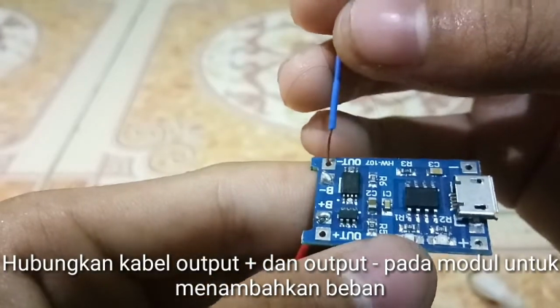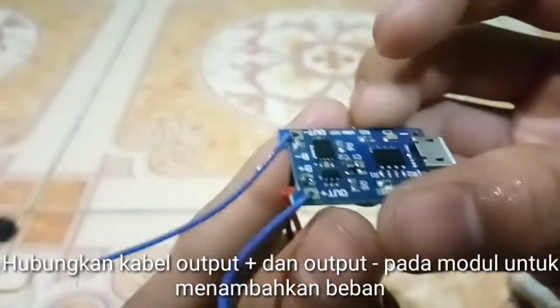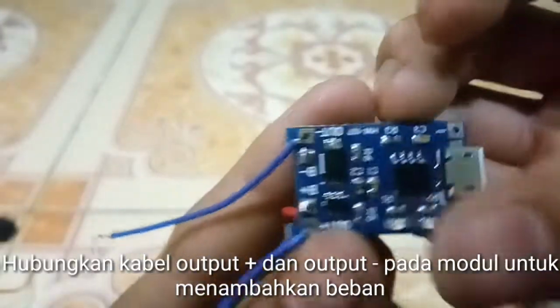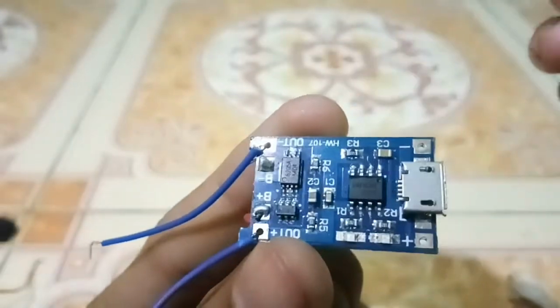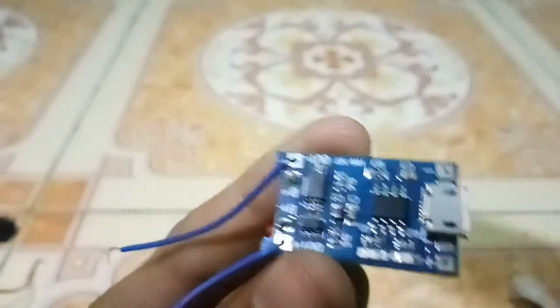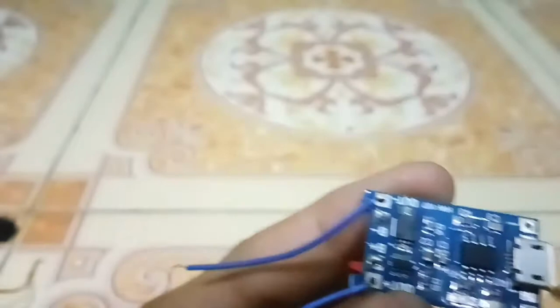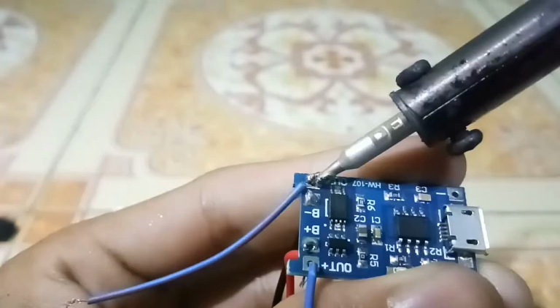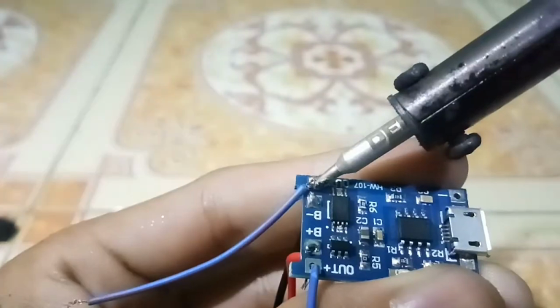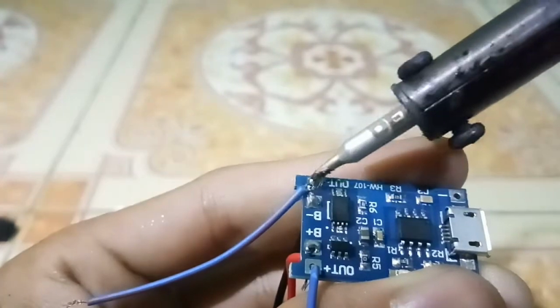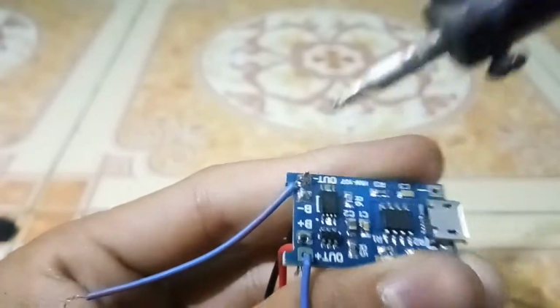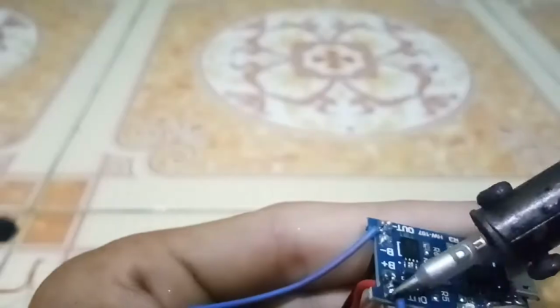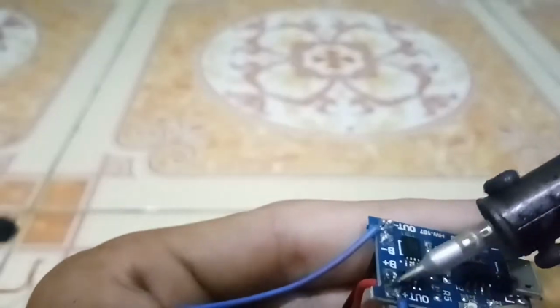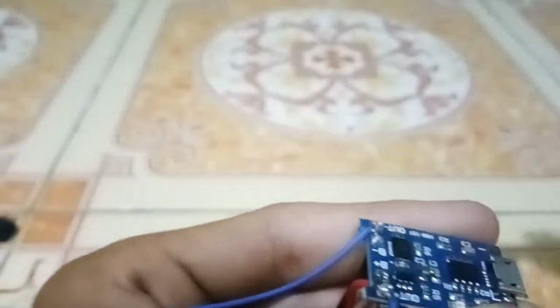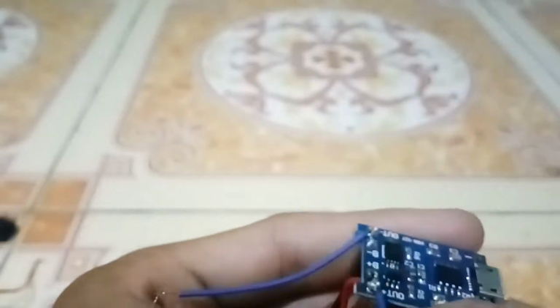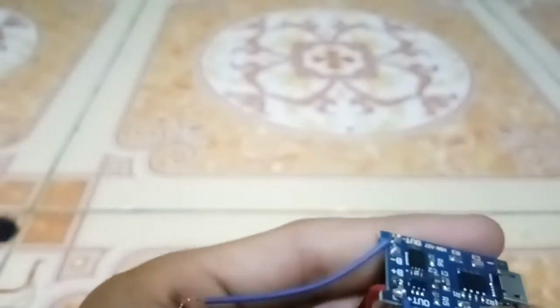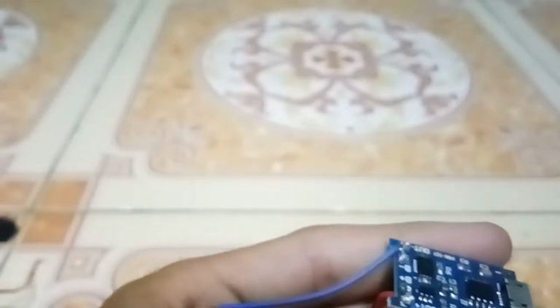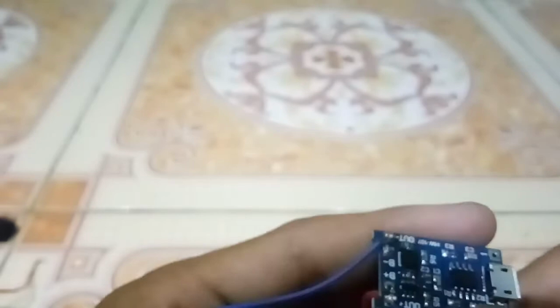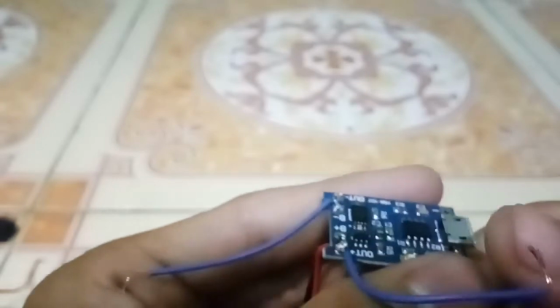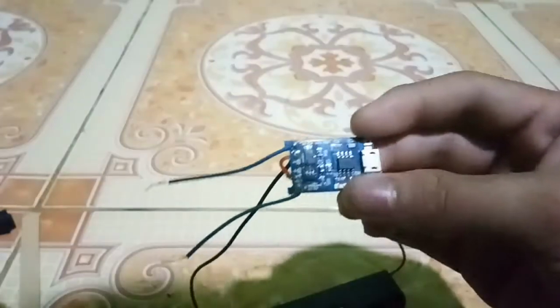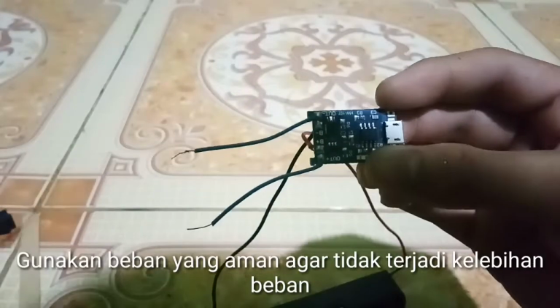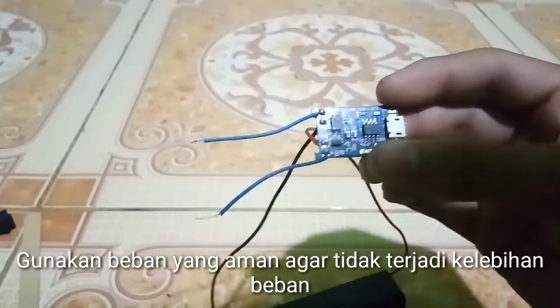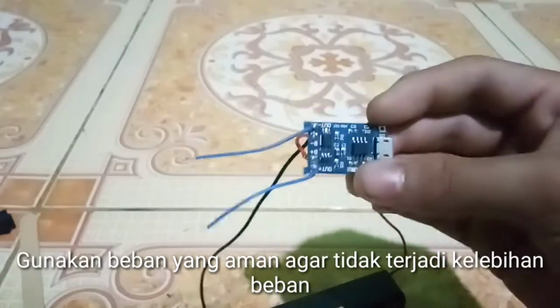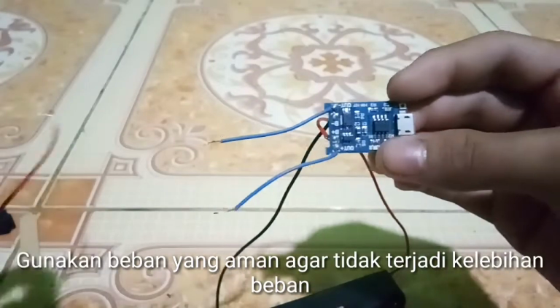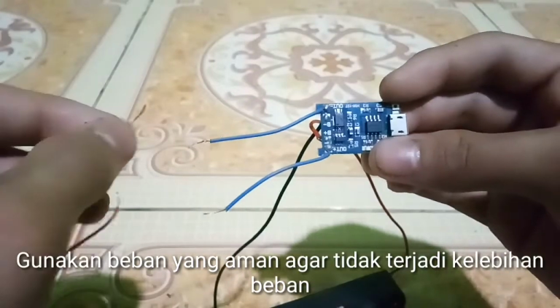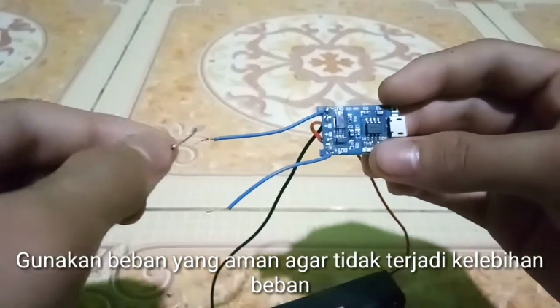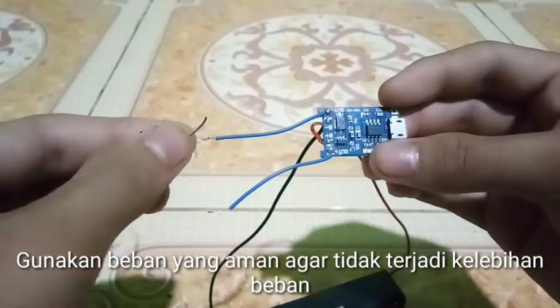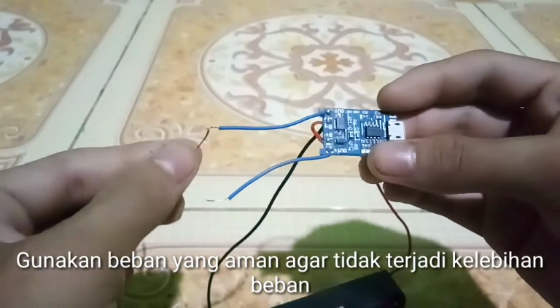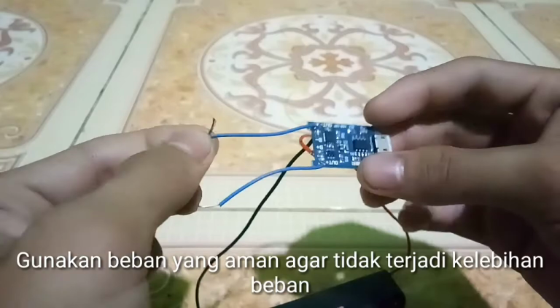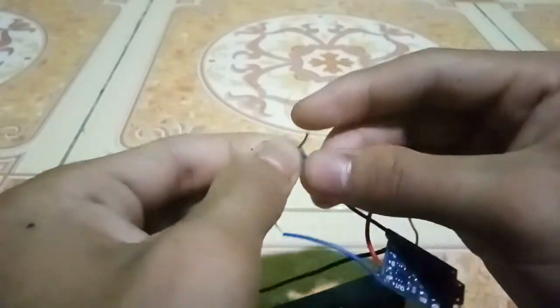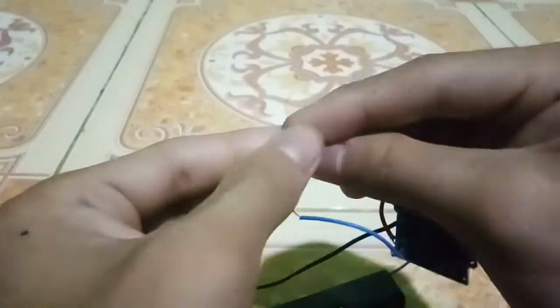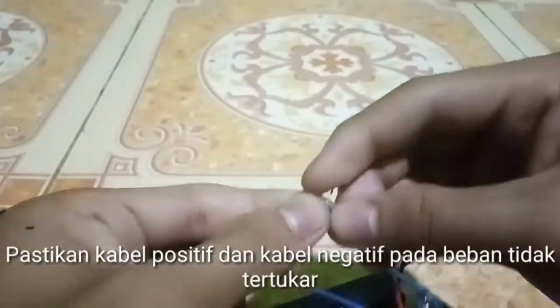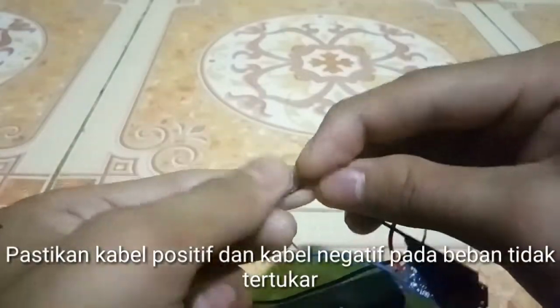To indicate the load connection: use an appropriate load — beban yang aman — to avoid overload.